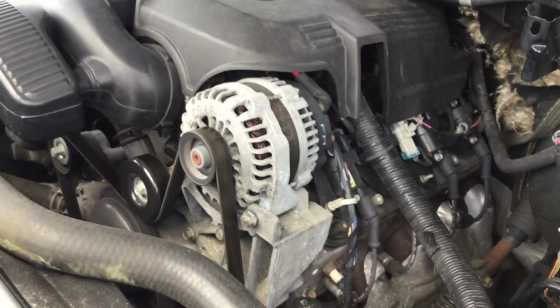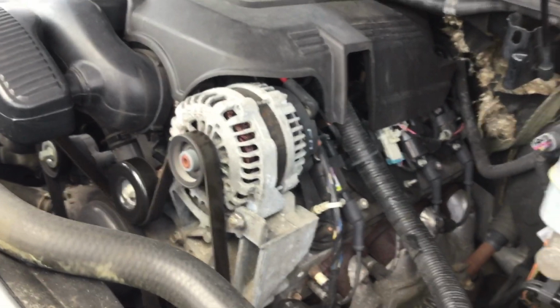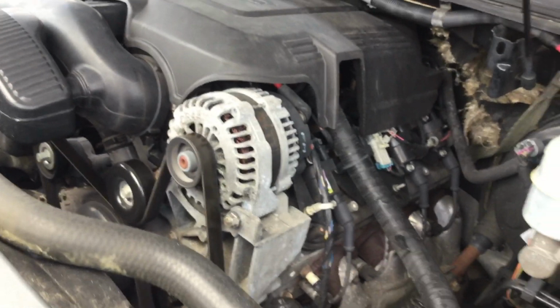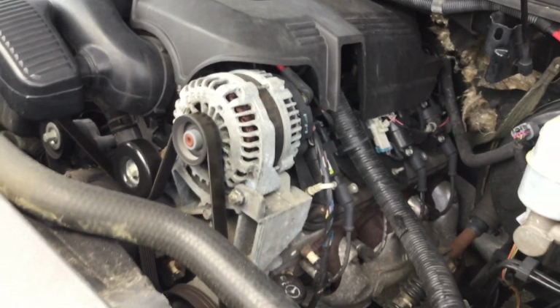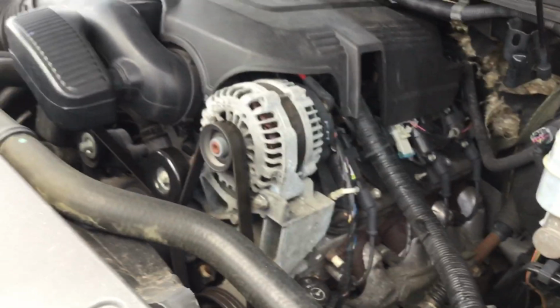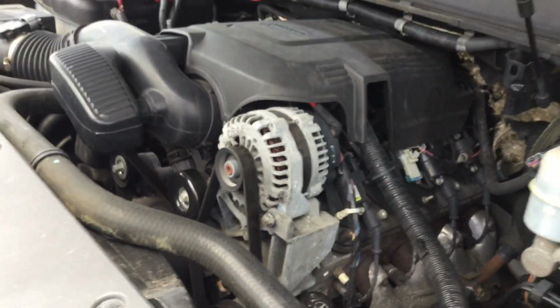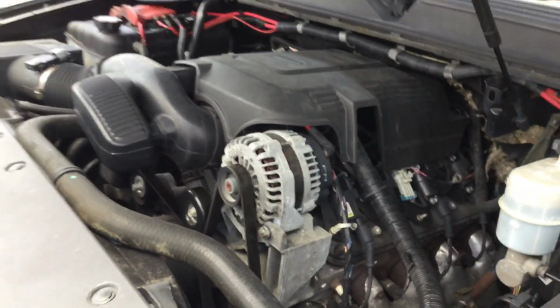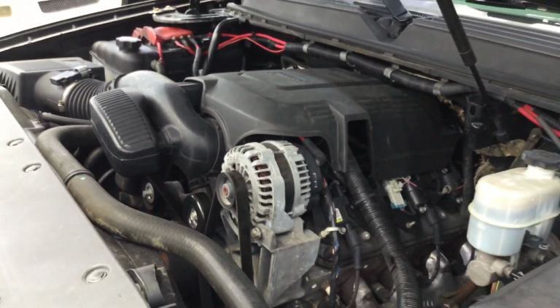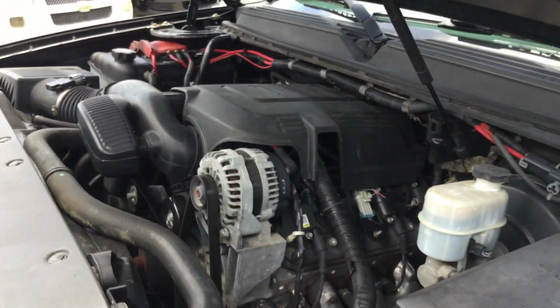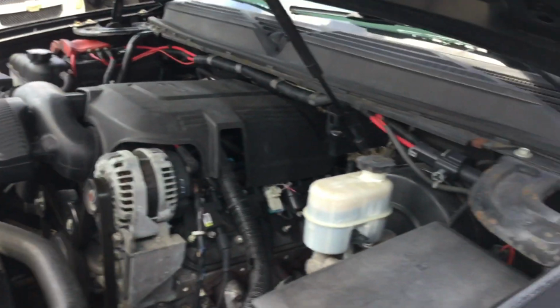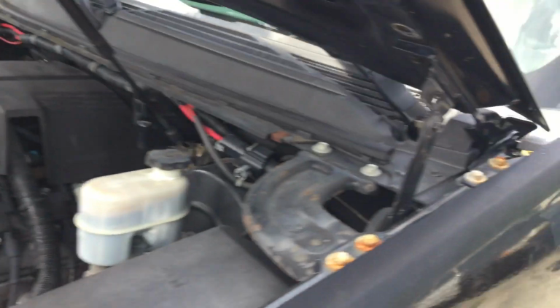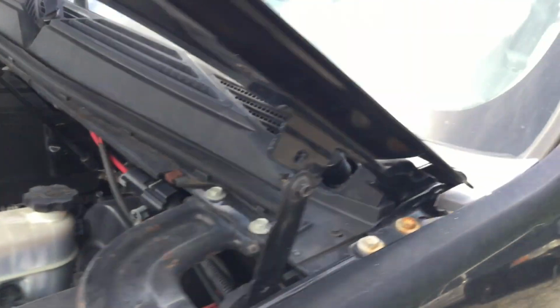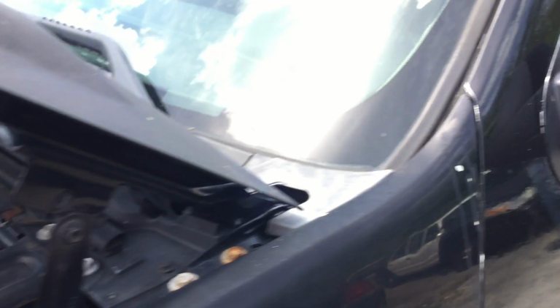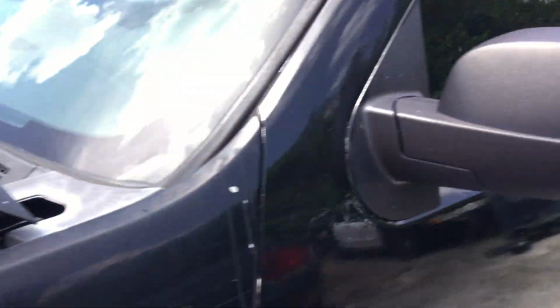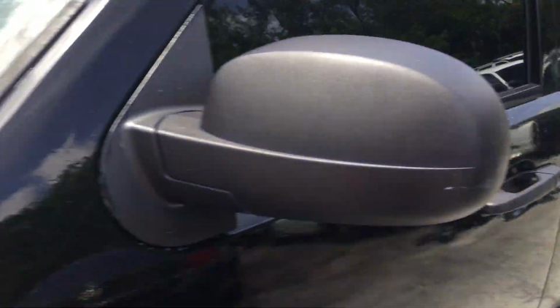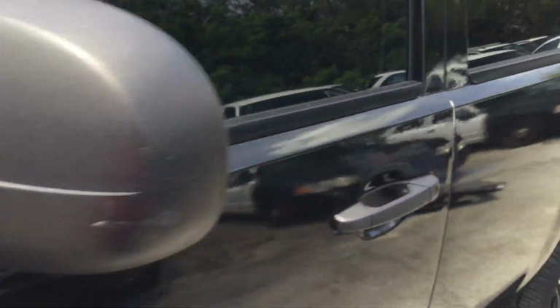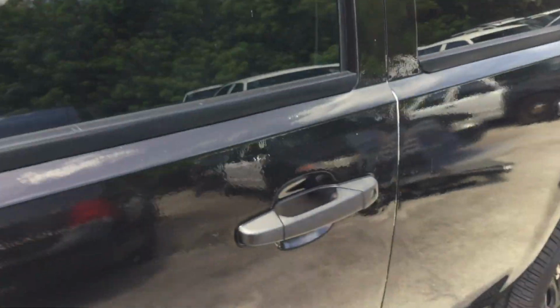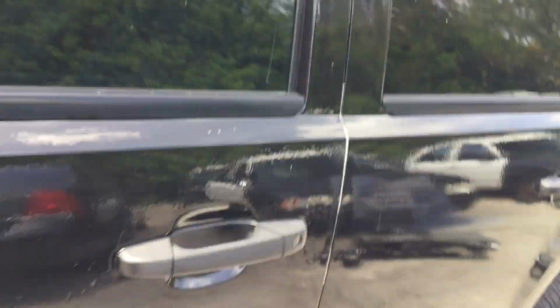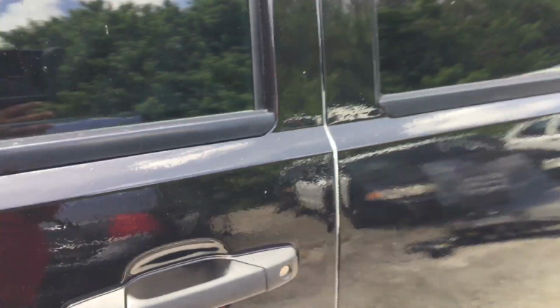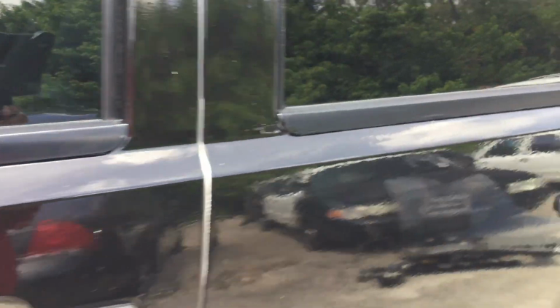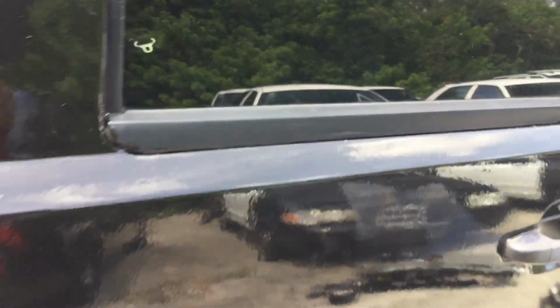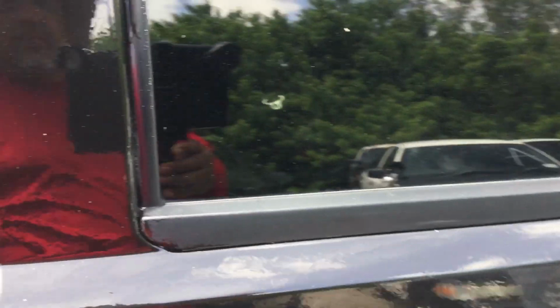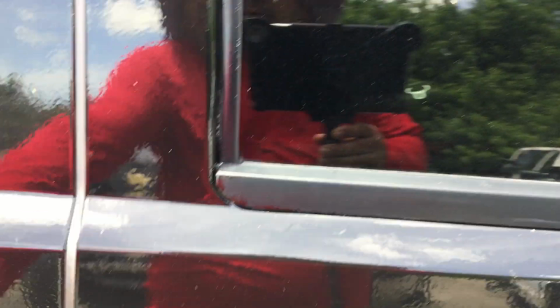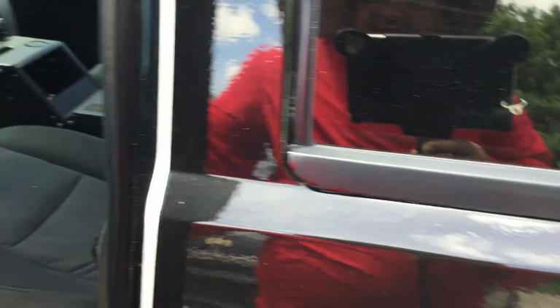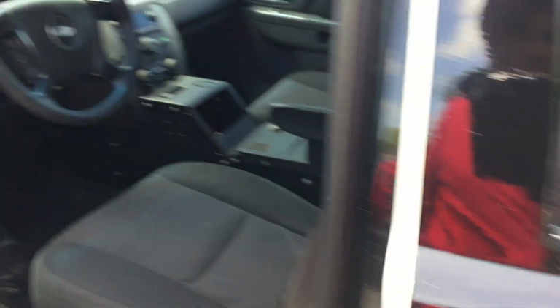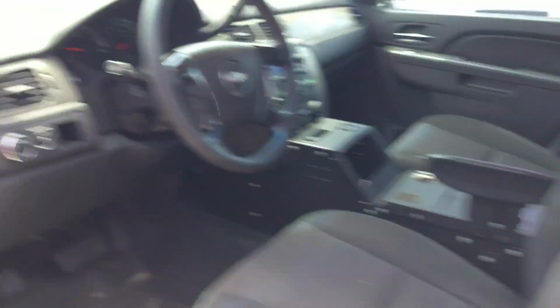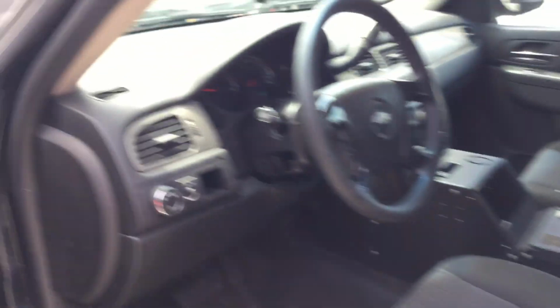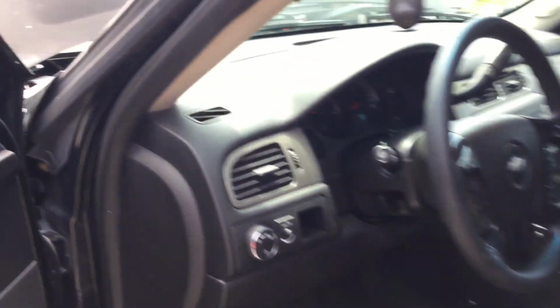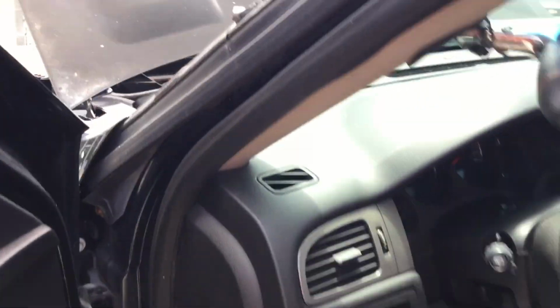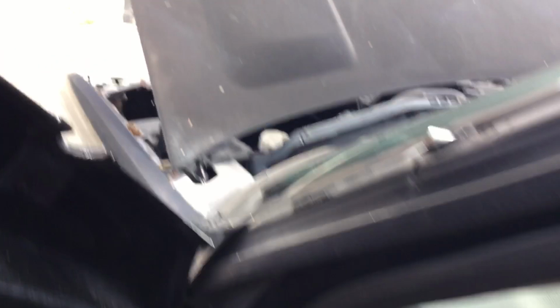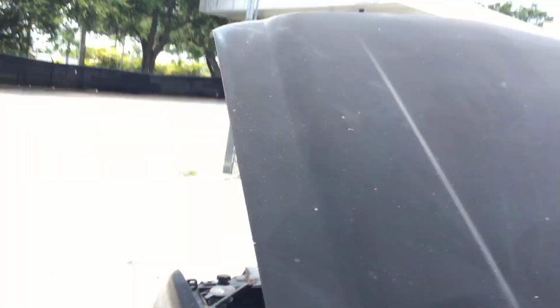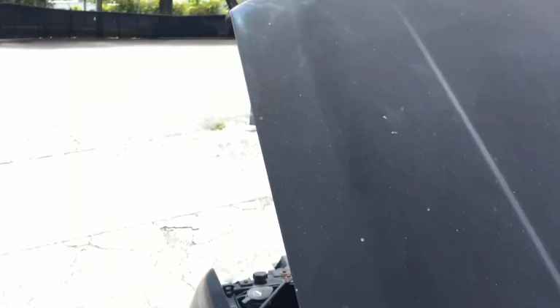The automatic transmission engages, but both front and rear AC blow warm. The AC compressor has not engaged this whole time.